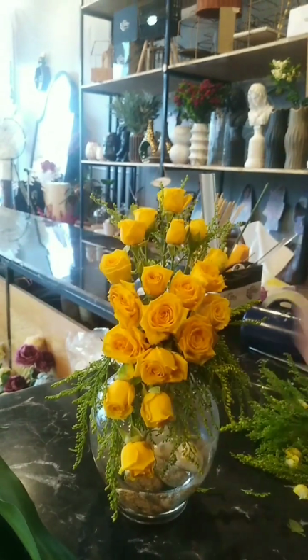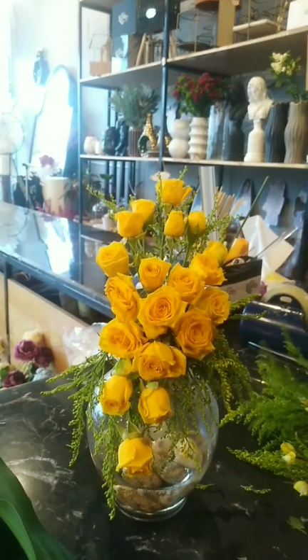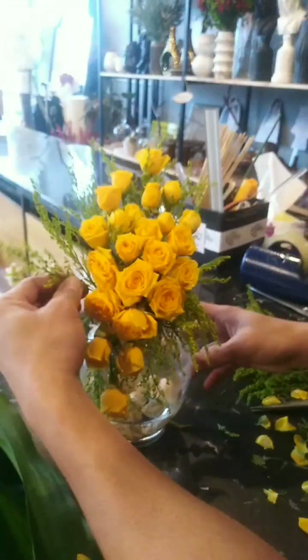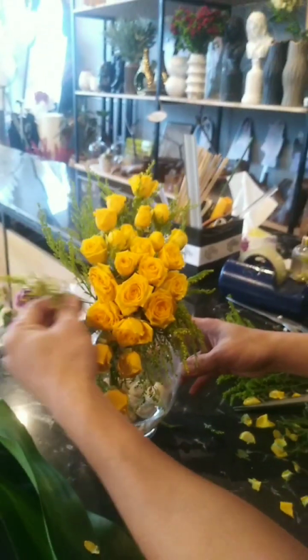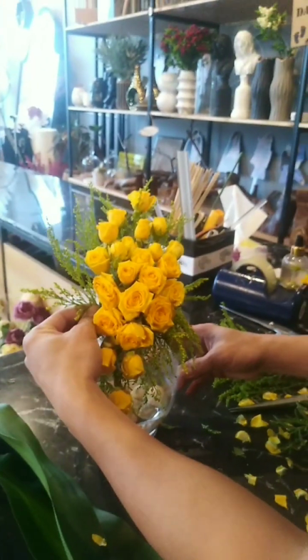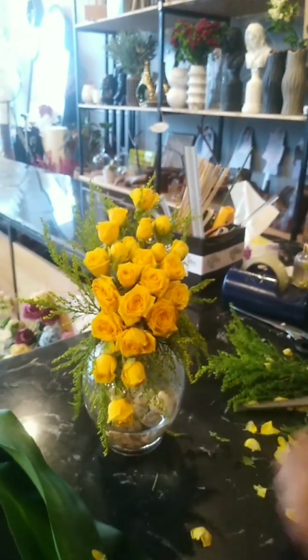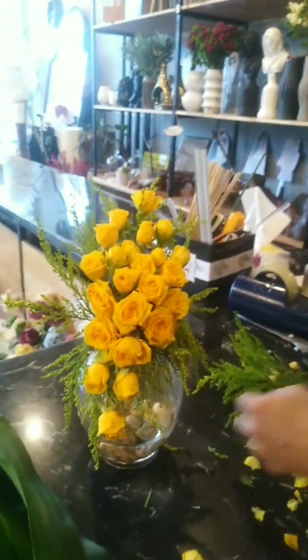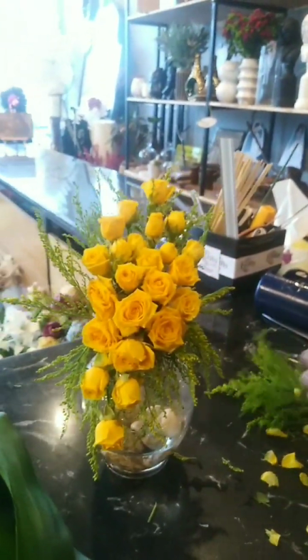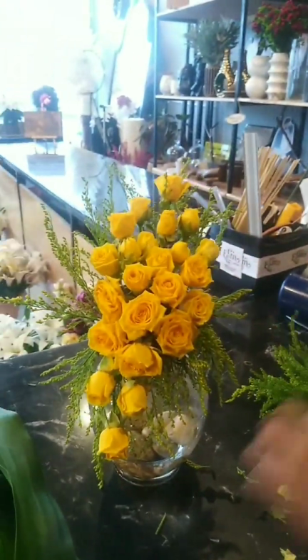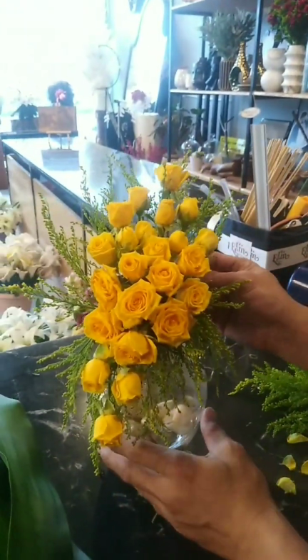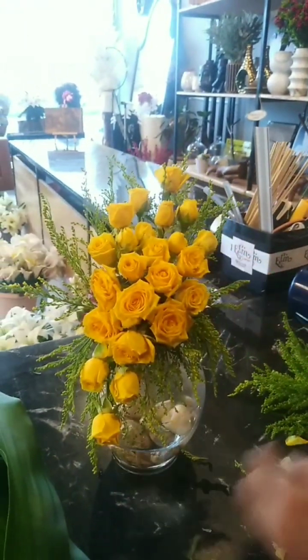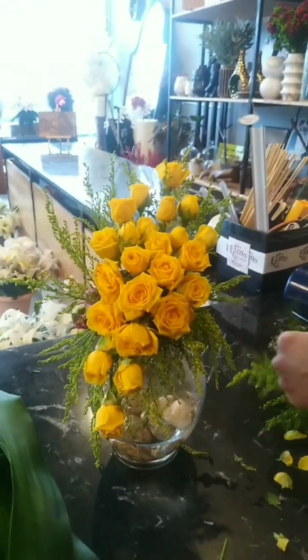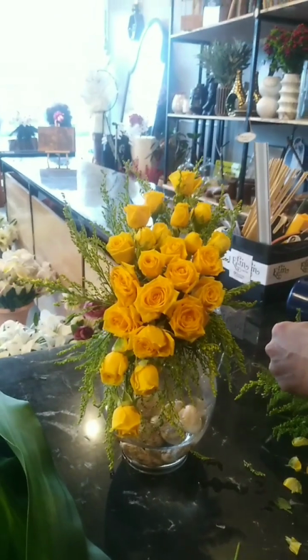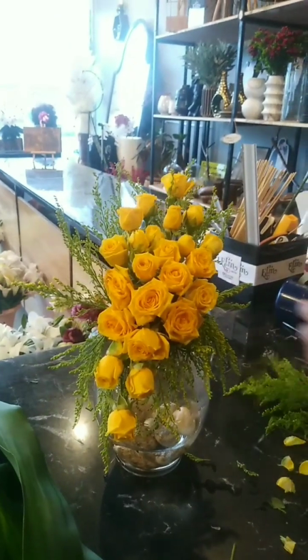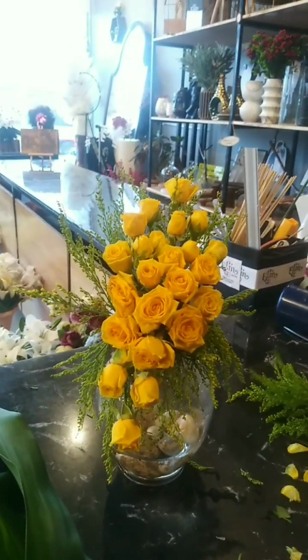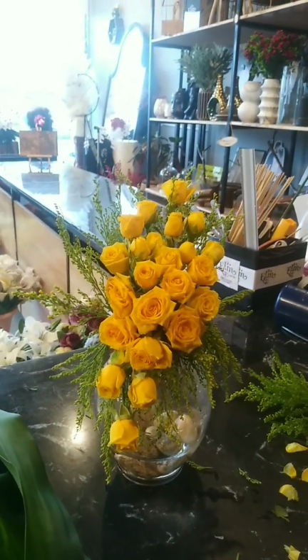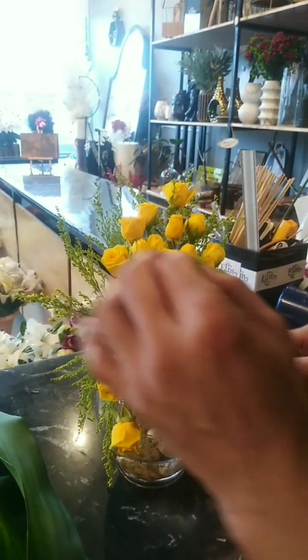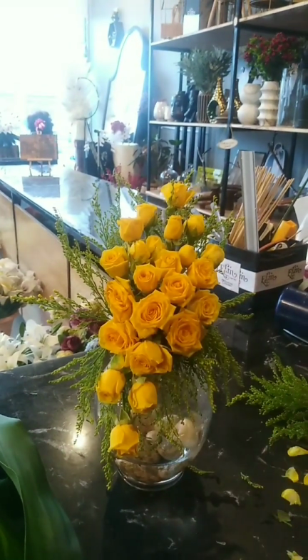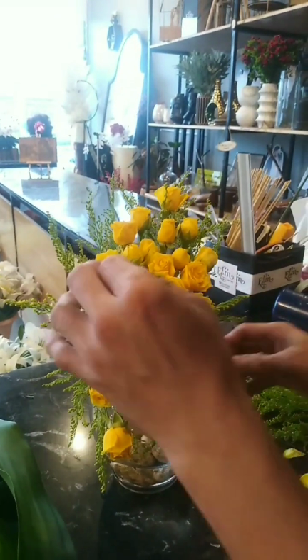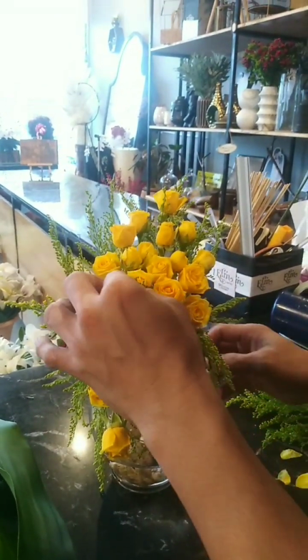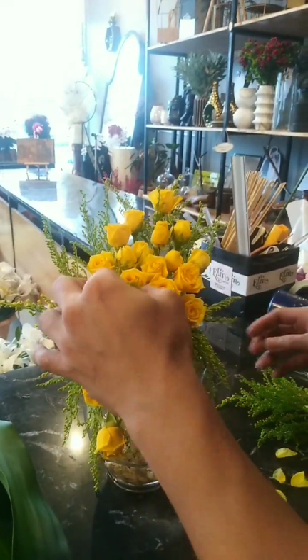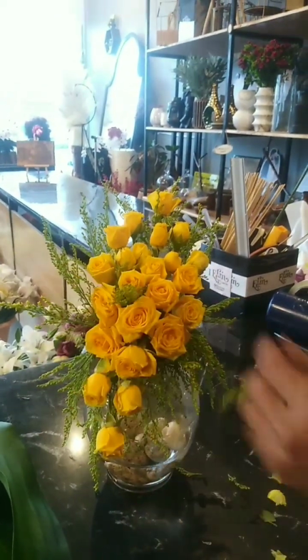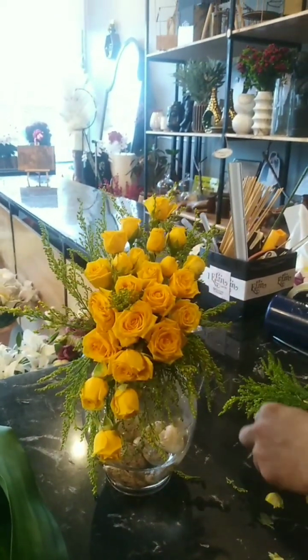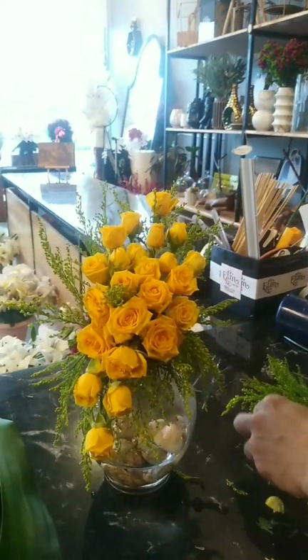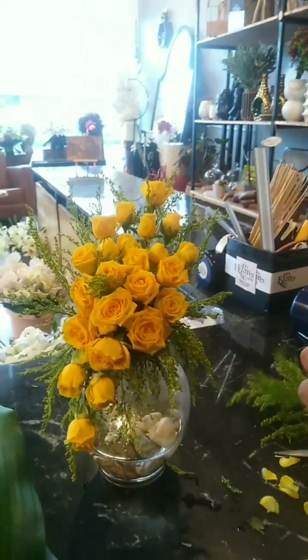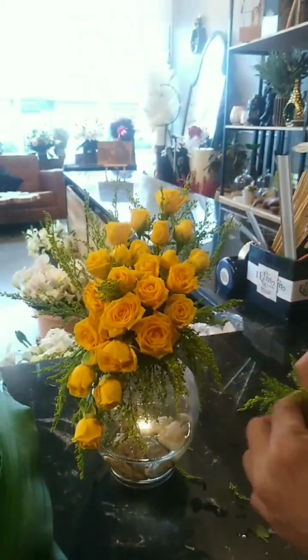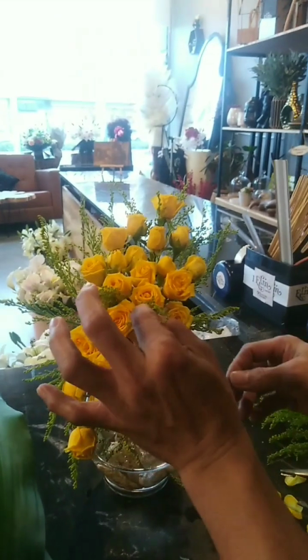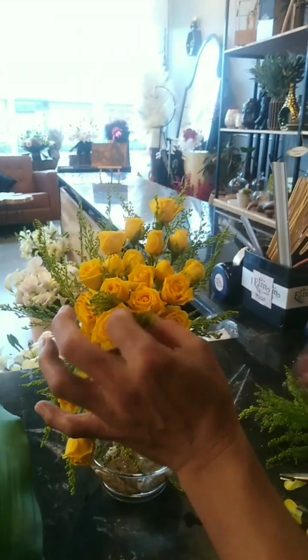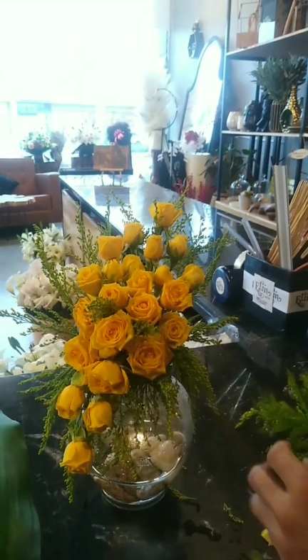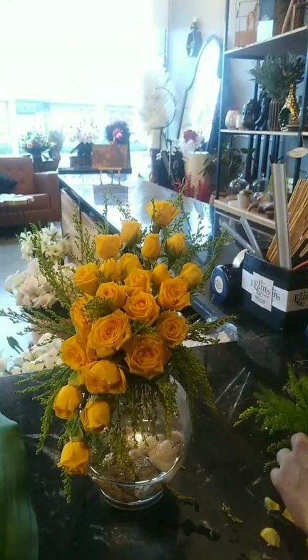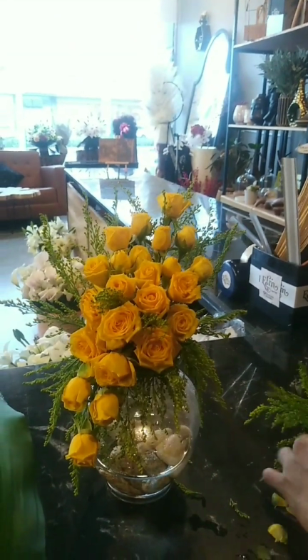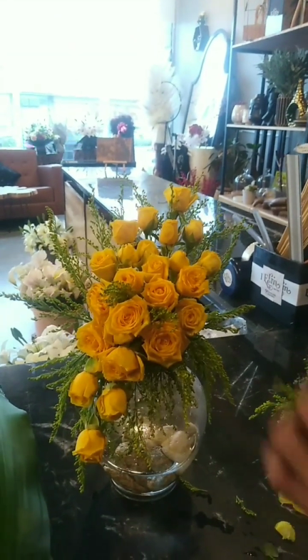If you see a hole between flowers, make sure to put solidago flower or a green leaf to cover the hole. I advise you not to let the floral foam show, because that is not good for a florist designer.